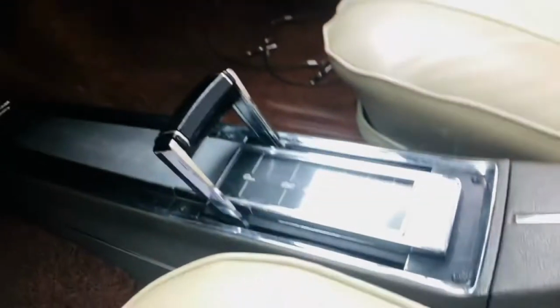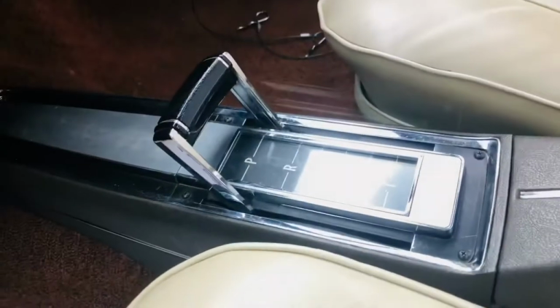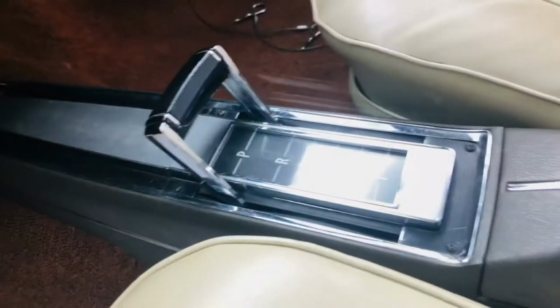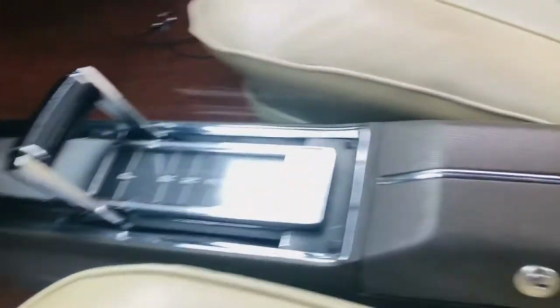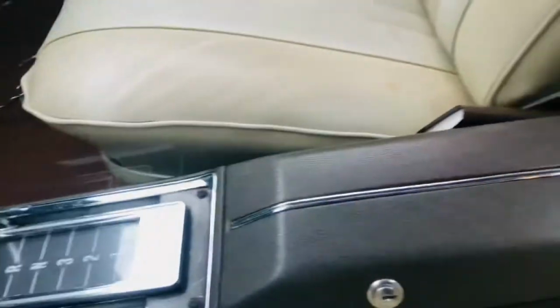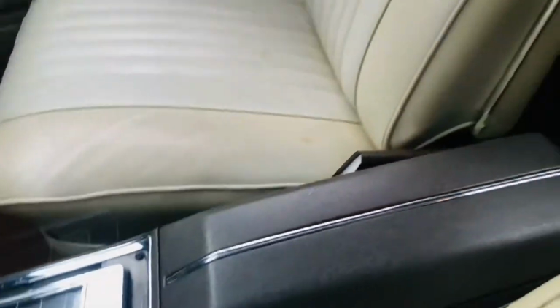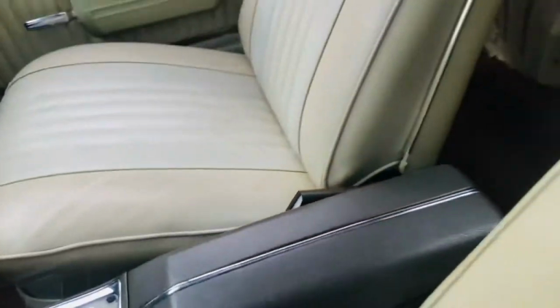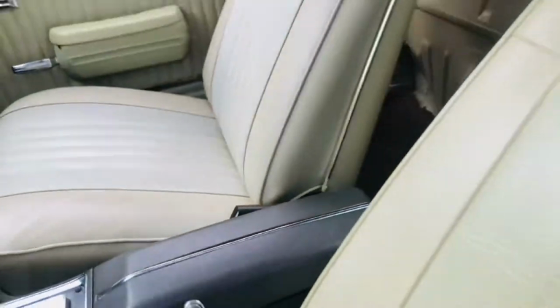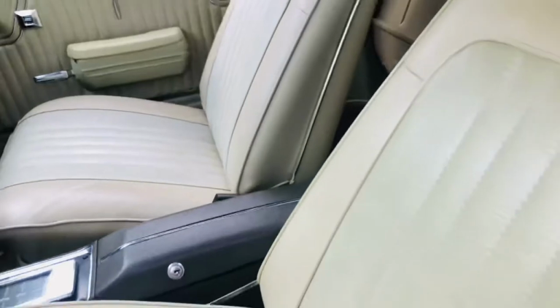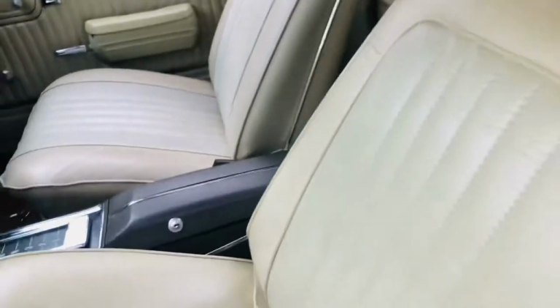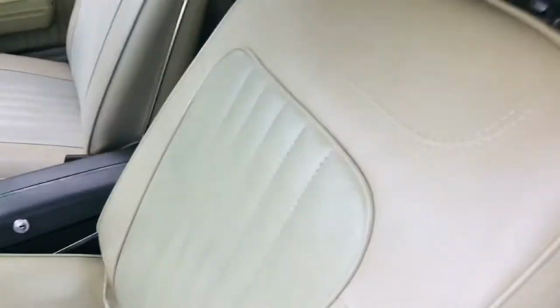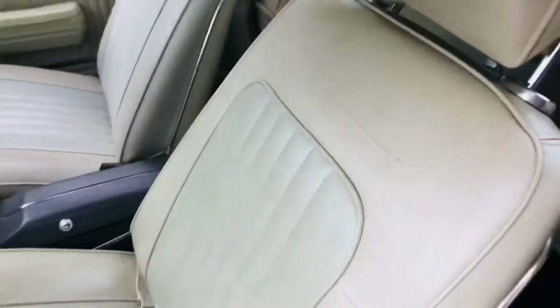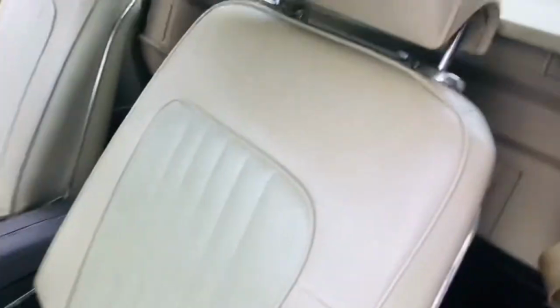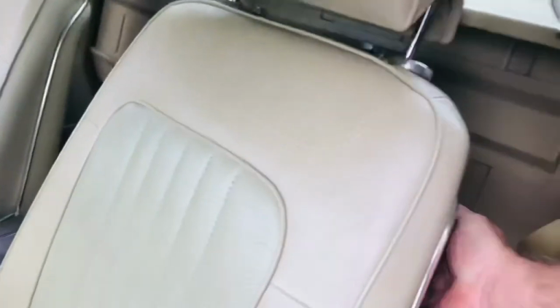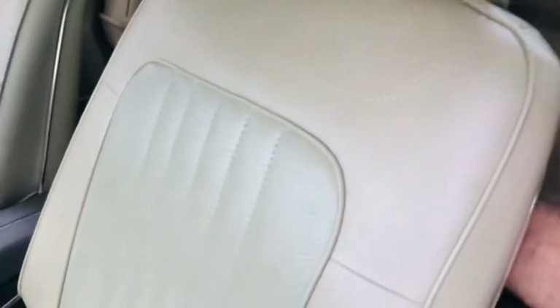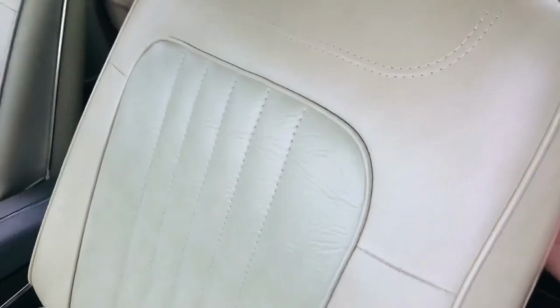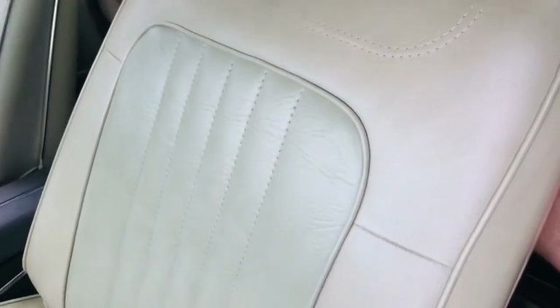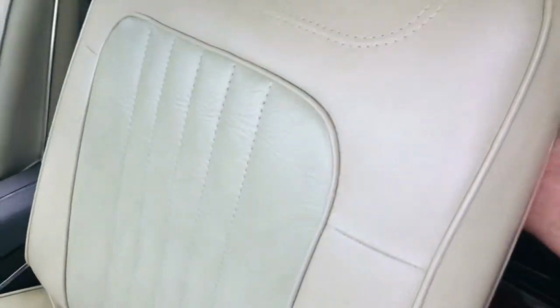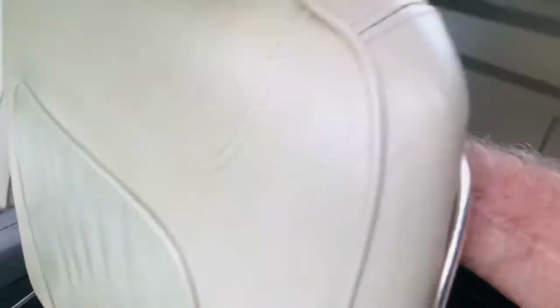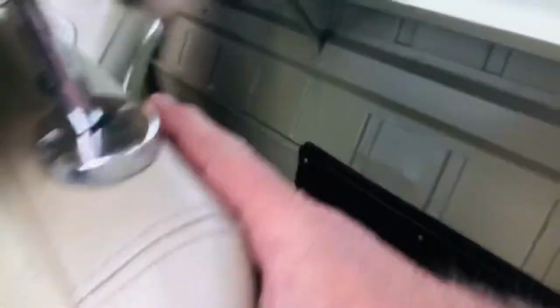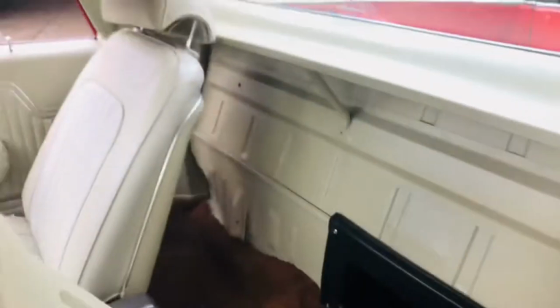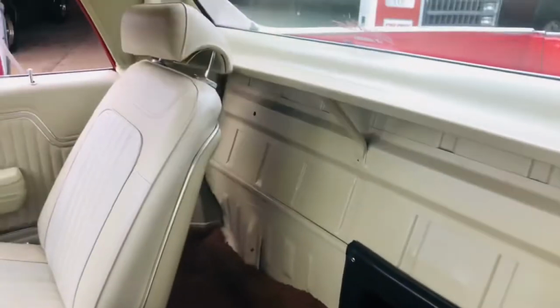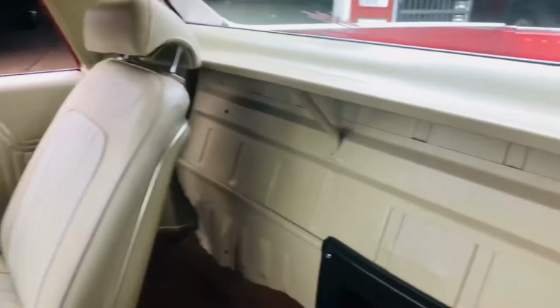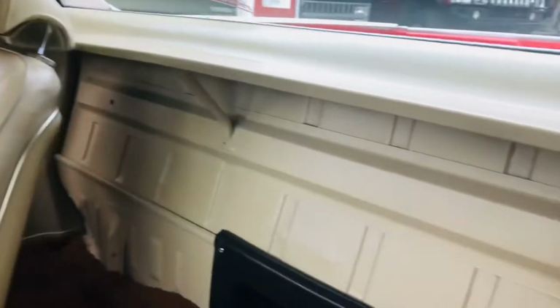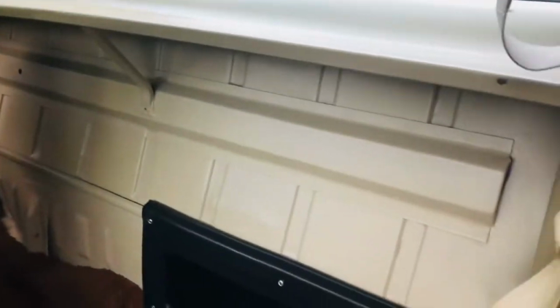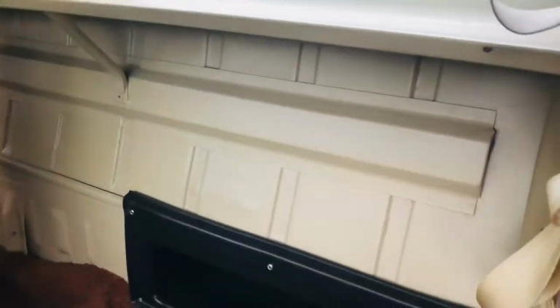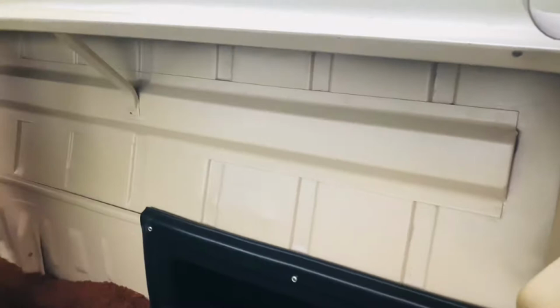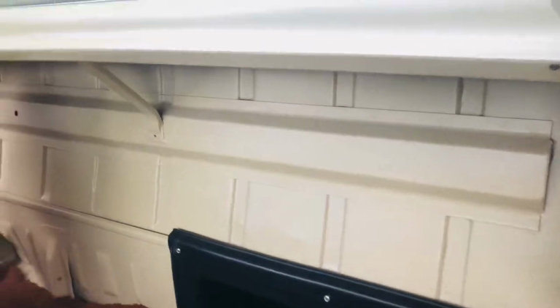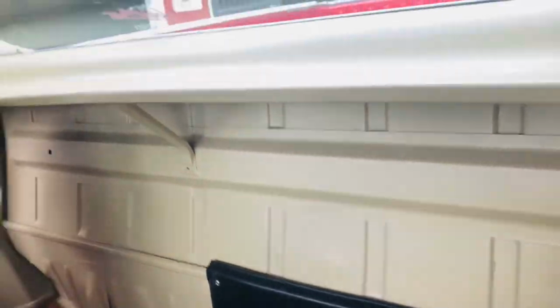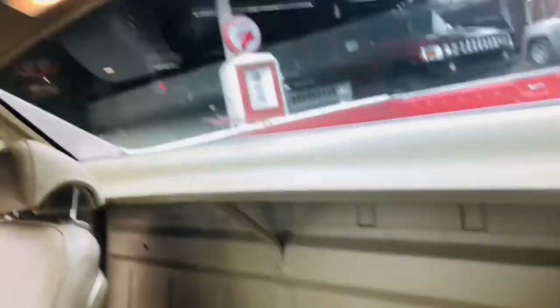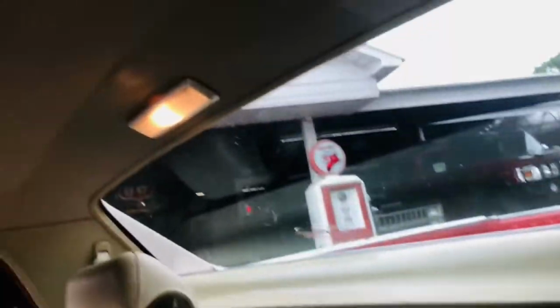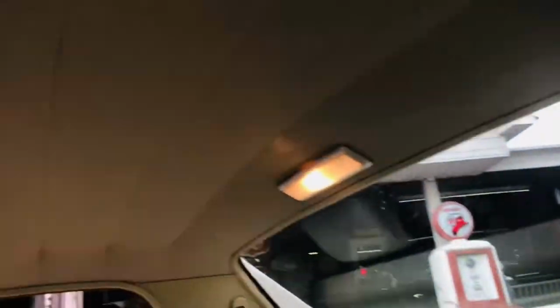Bucket seats, console. Look how nice they are, and they're original. Just a really cherry, original car.